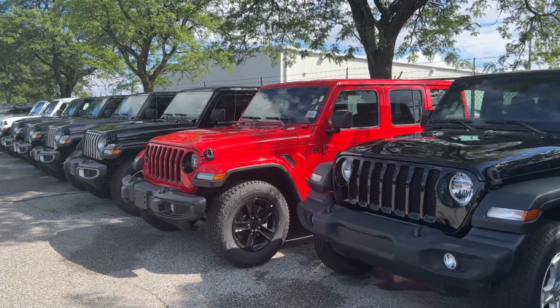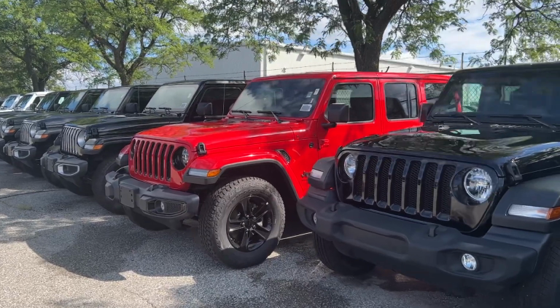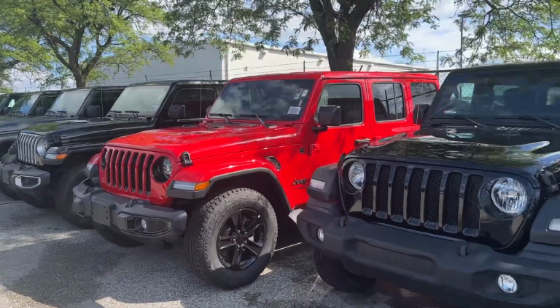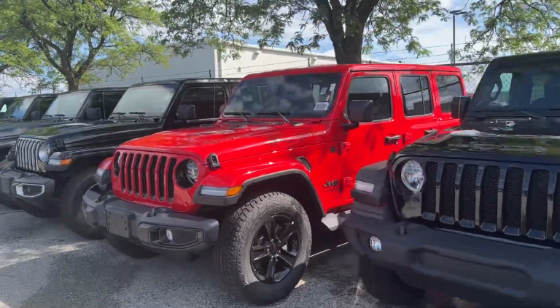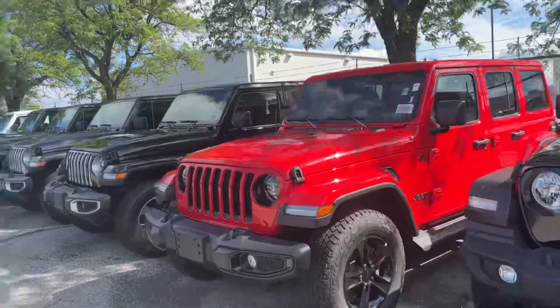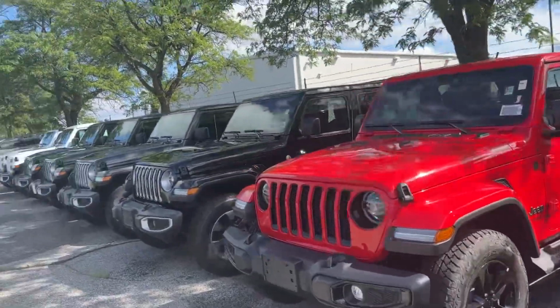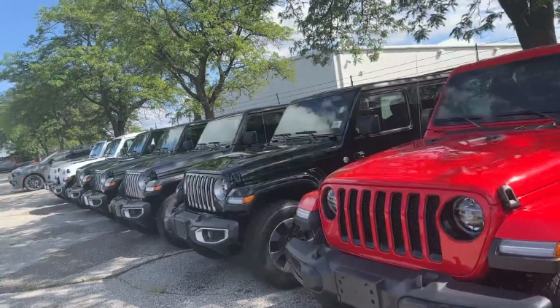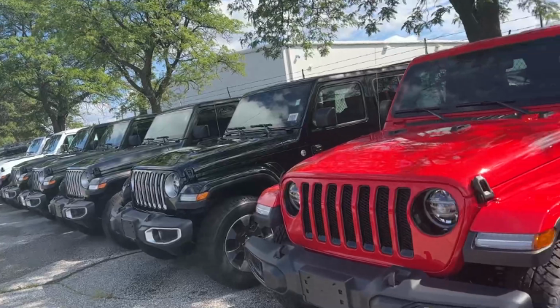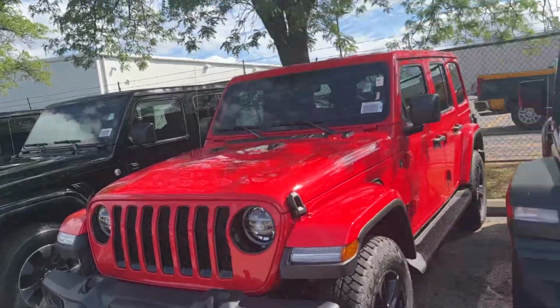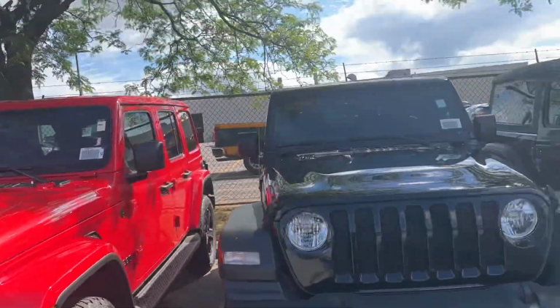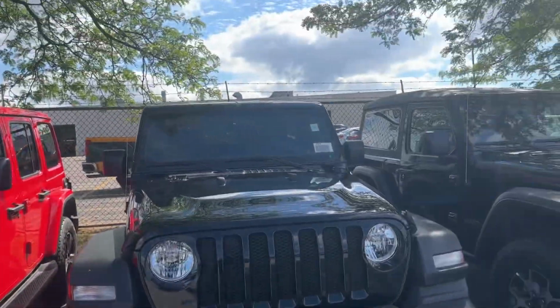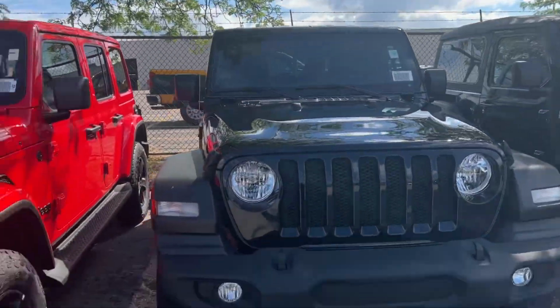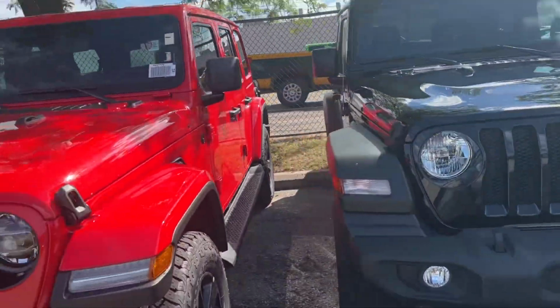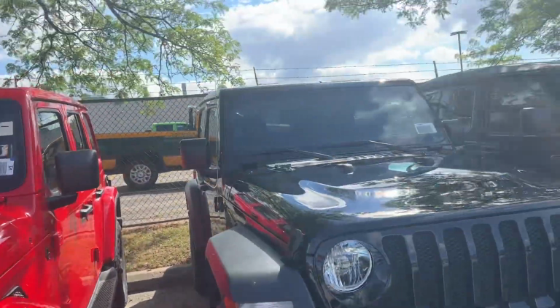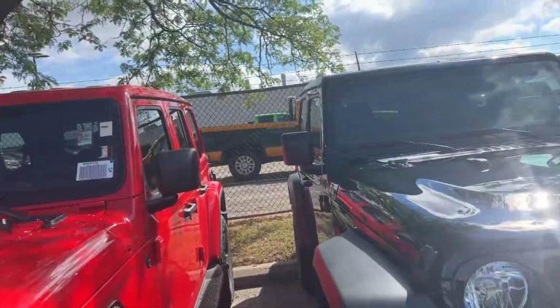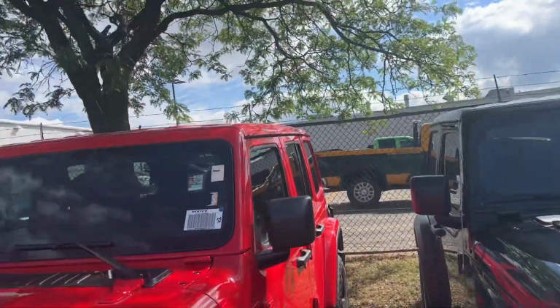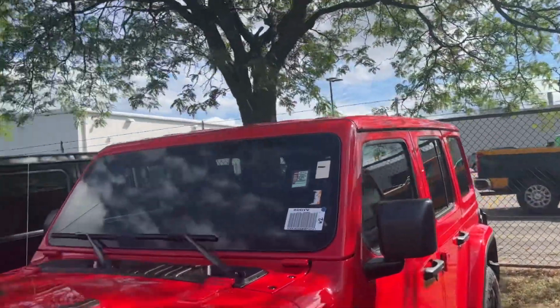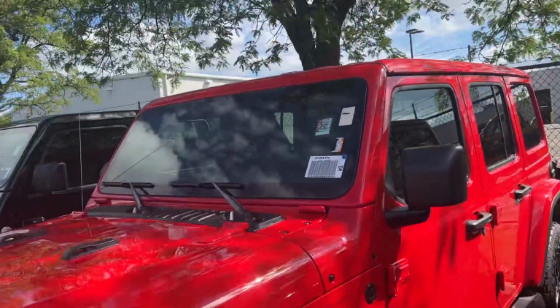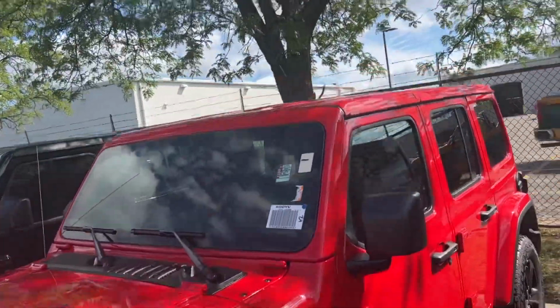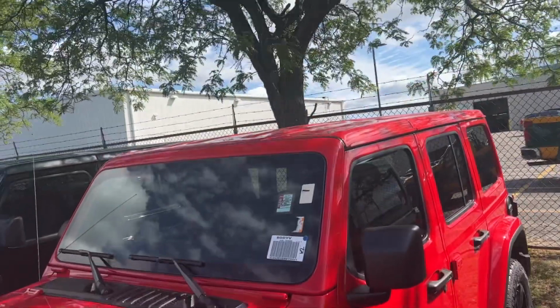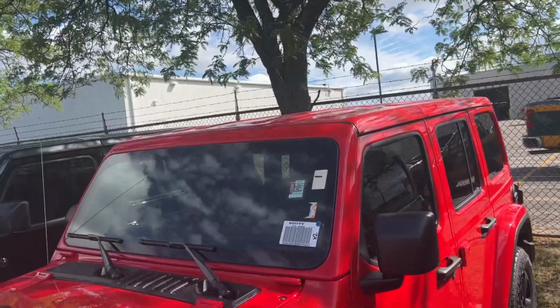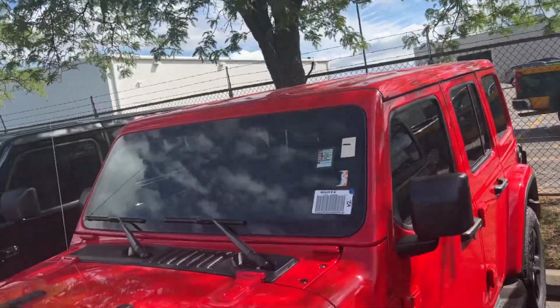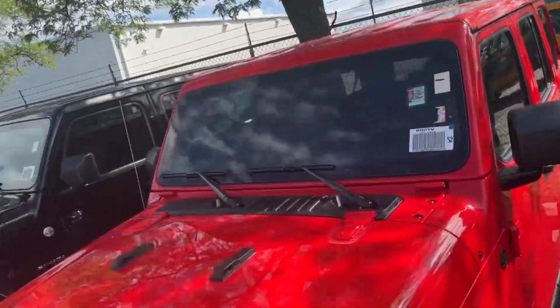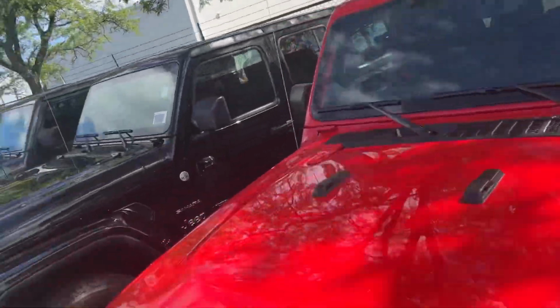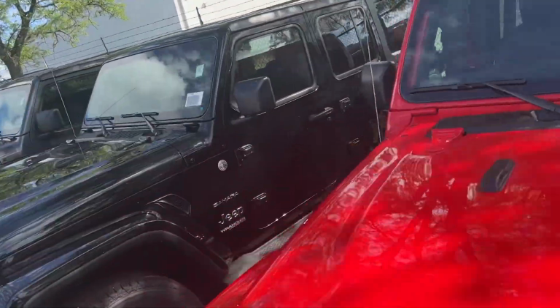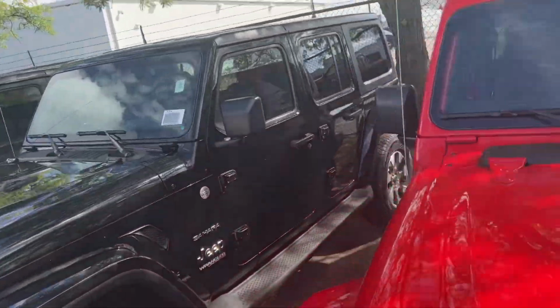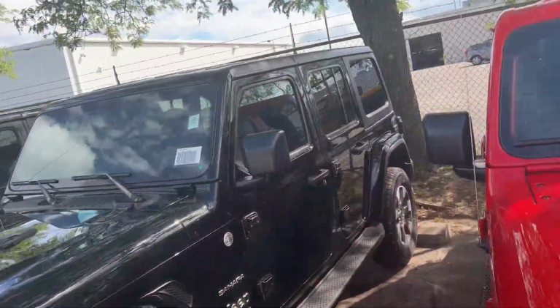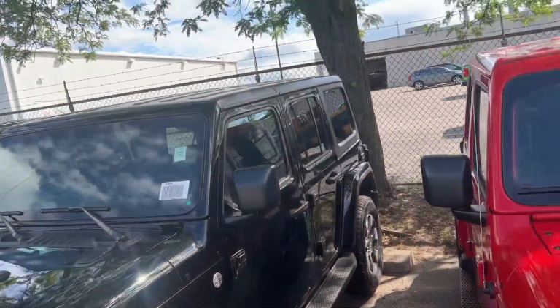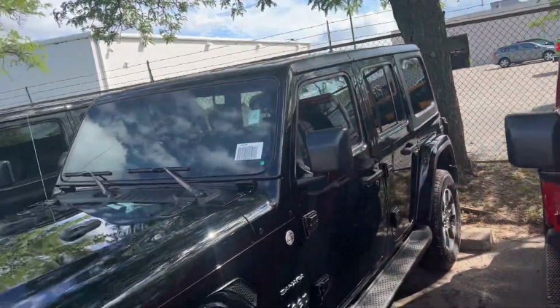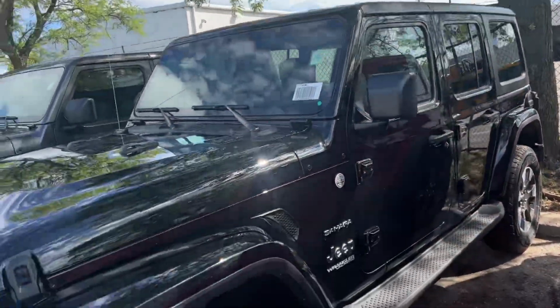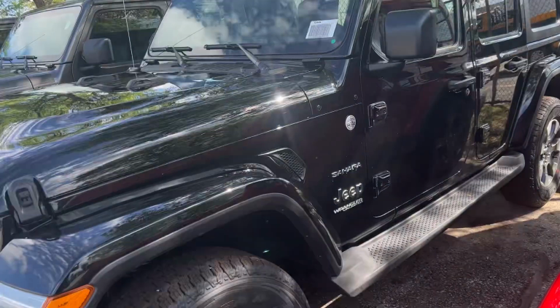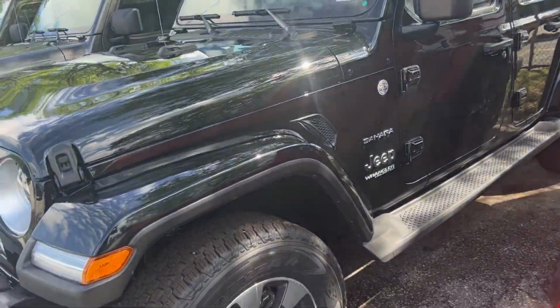Hi Myra. These are the Jeeps that we have available, but as you can see this one is only a two-door Sport. That's a nice red one but it does have a red top. This is a black one with a black top but it's a diesel.